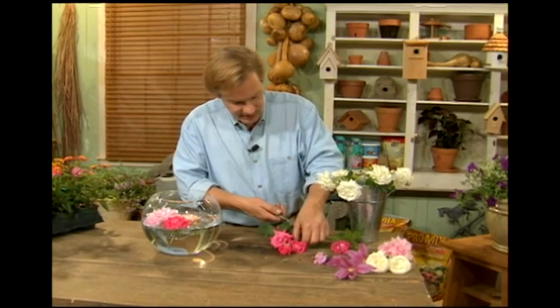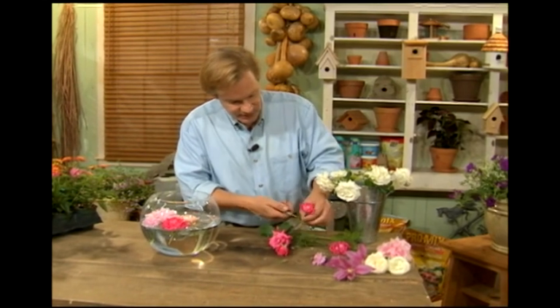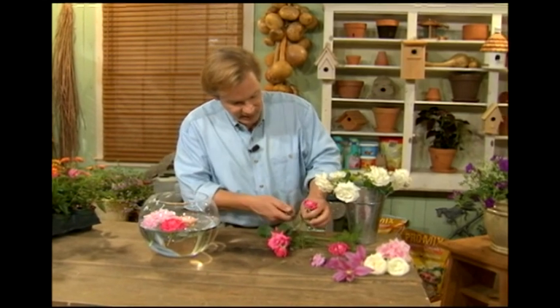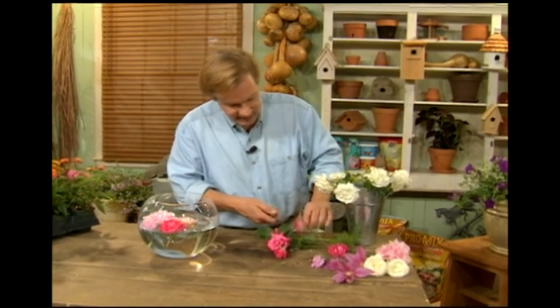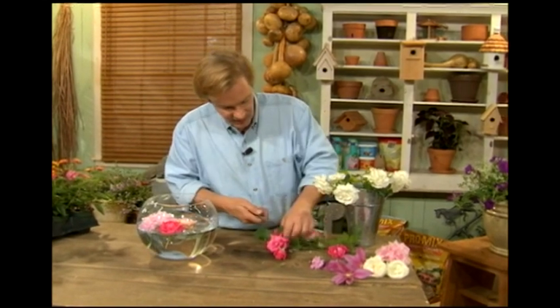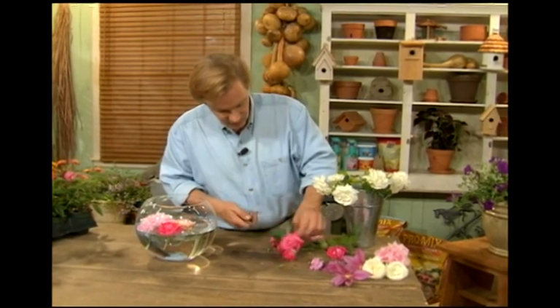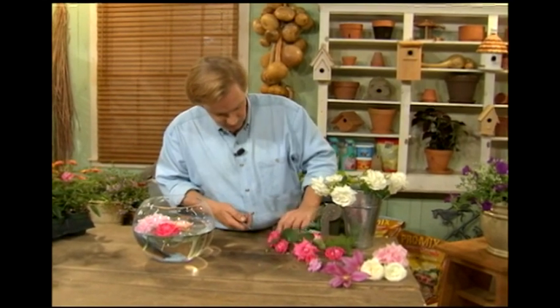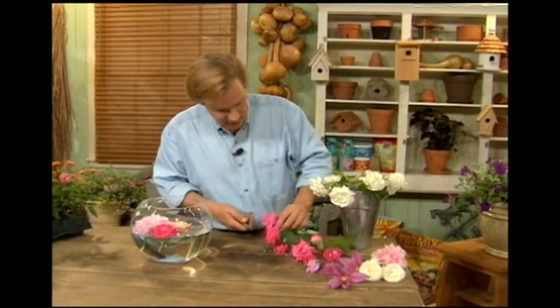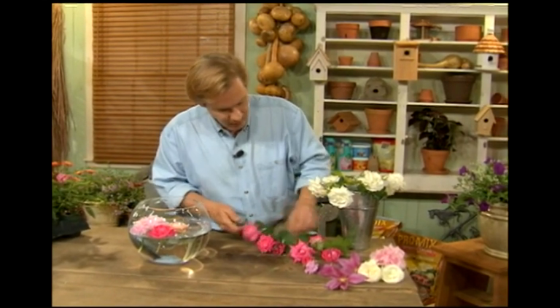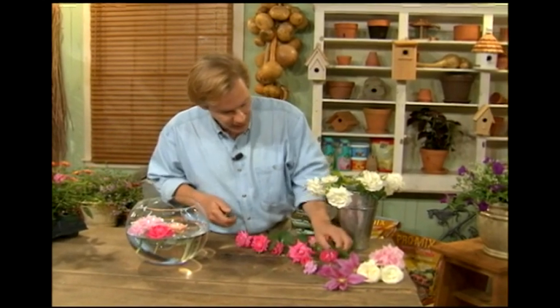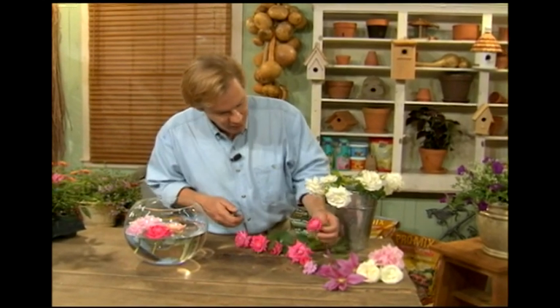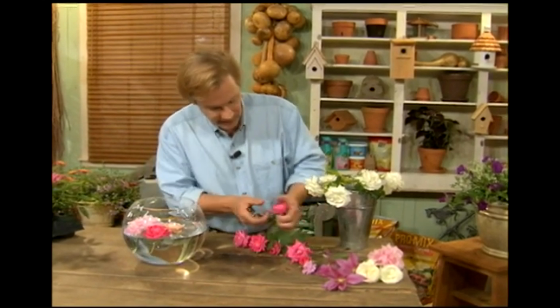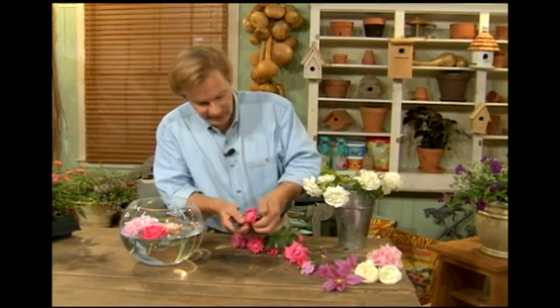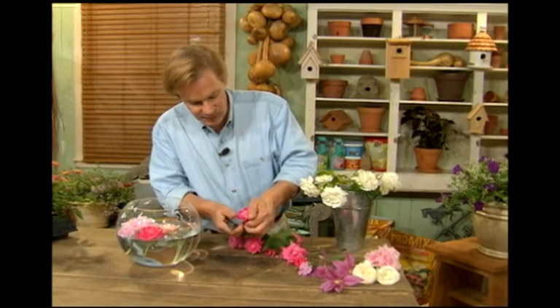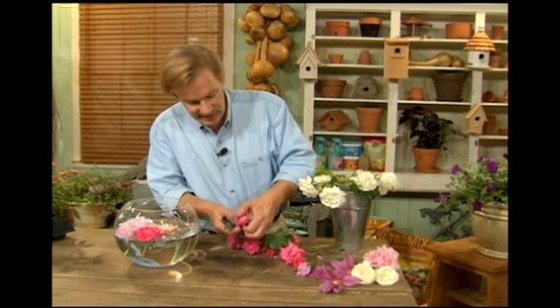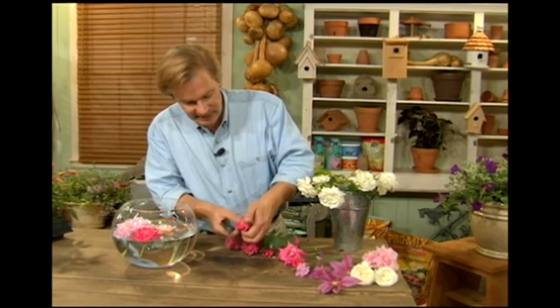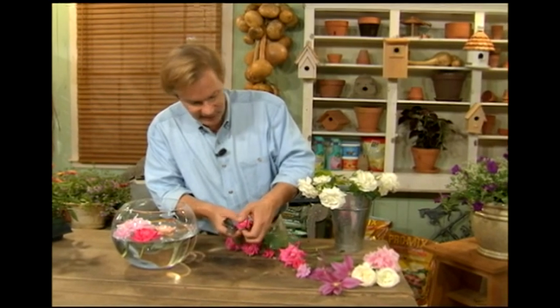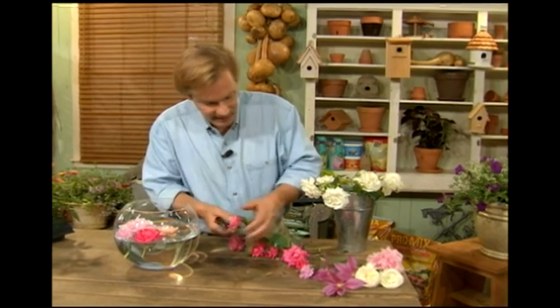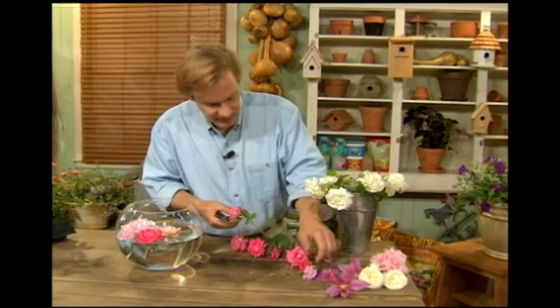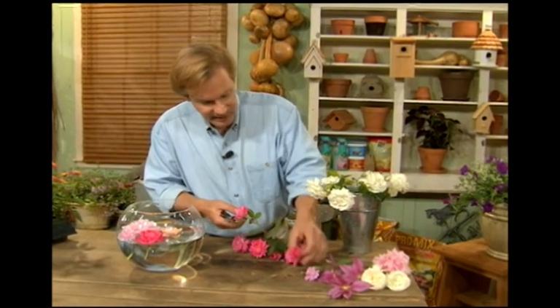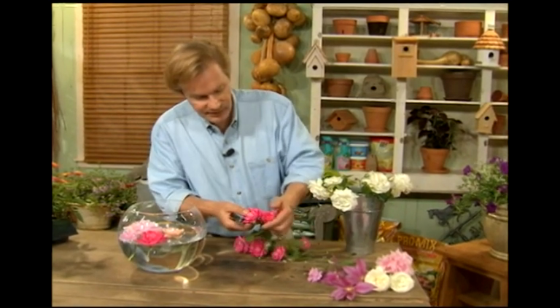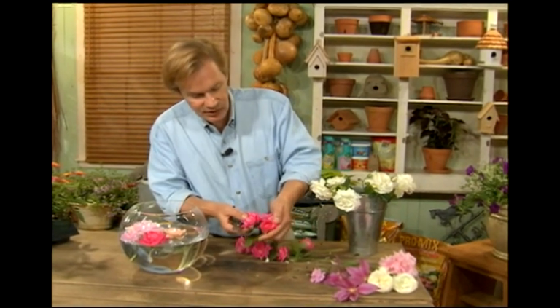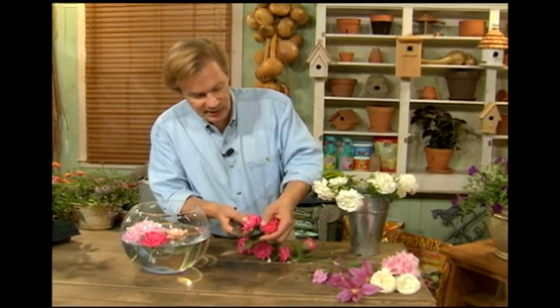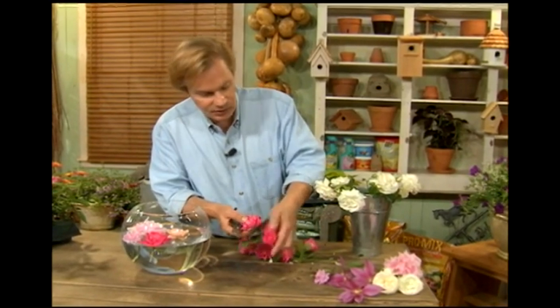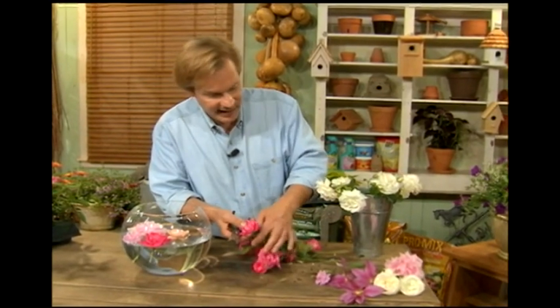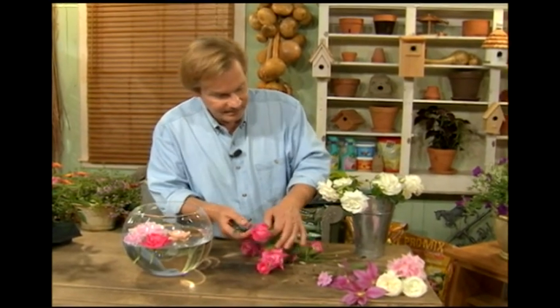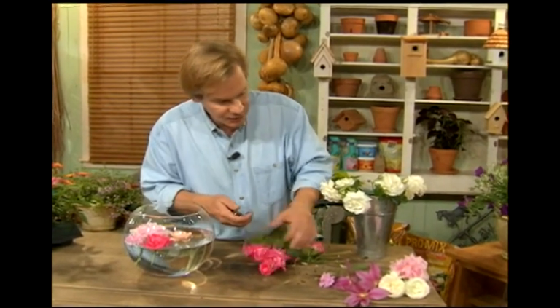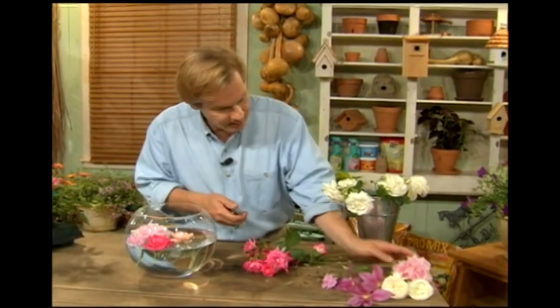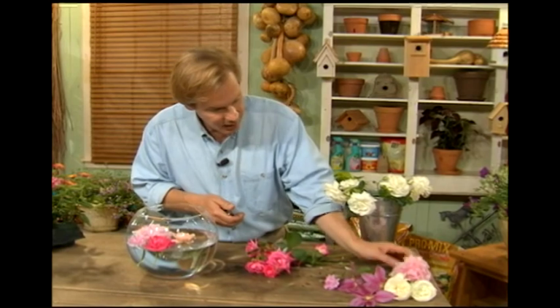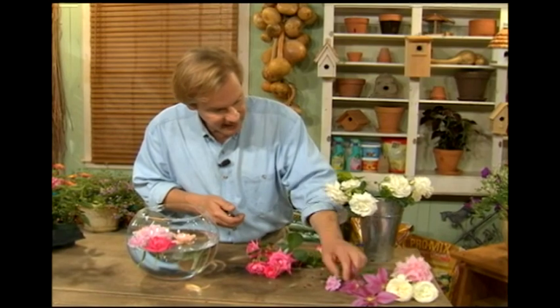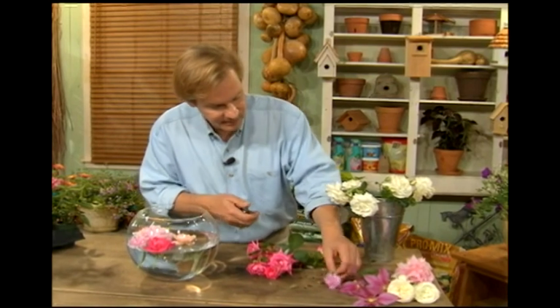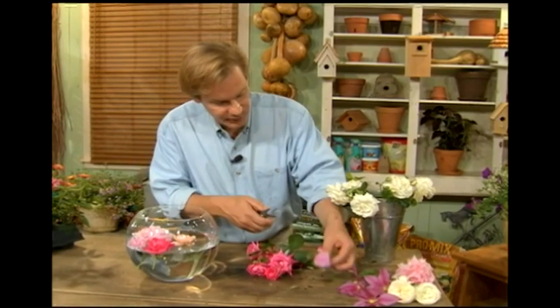This is a really easy way to arrange flowers. You want blooms that are more blown open — like this one's beginning to get there — but these buds are just a little too tight. So you want a broad-based bloom.